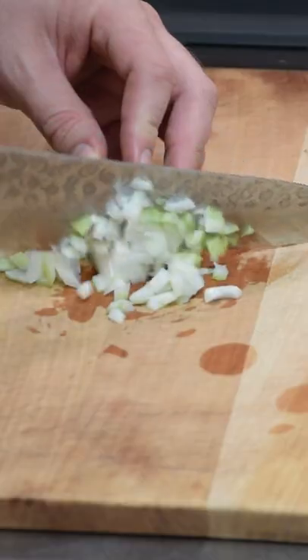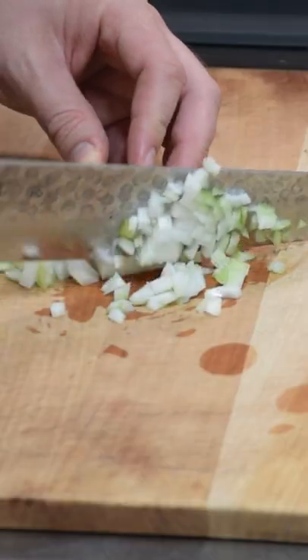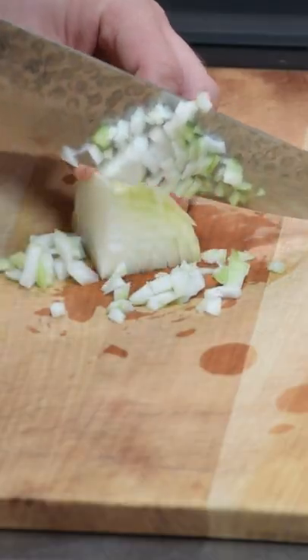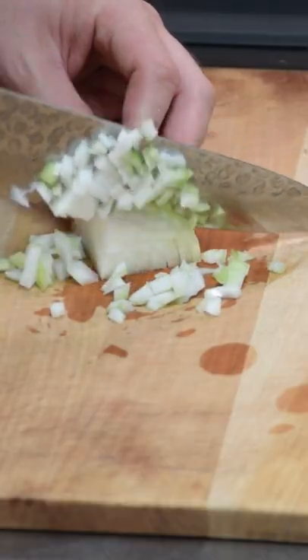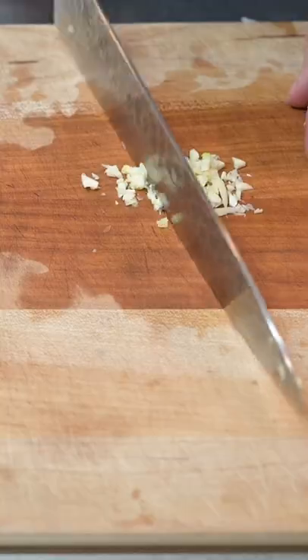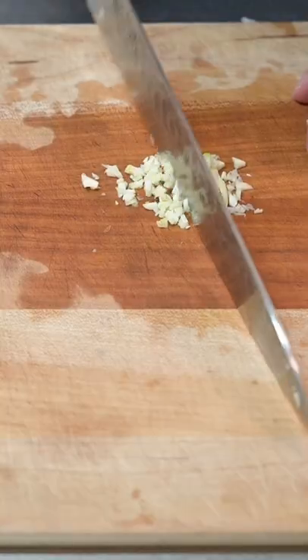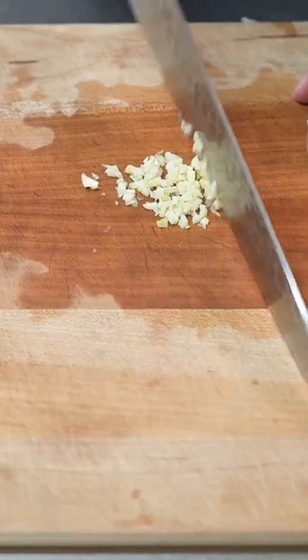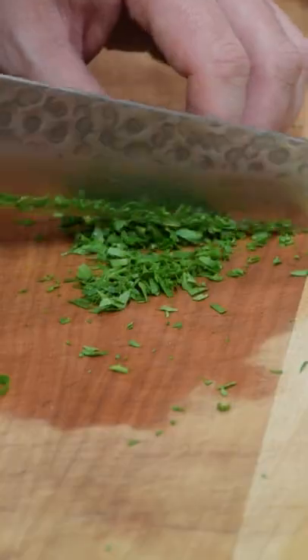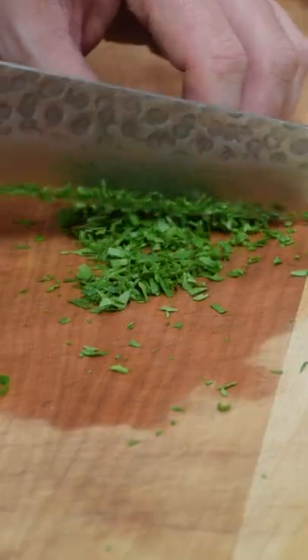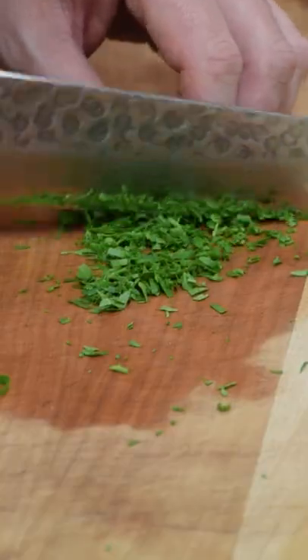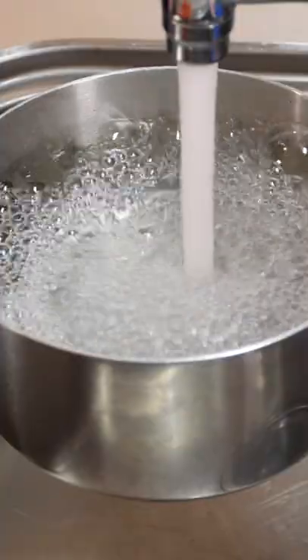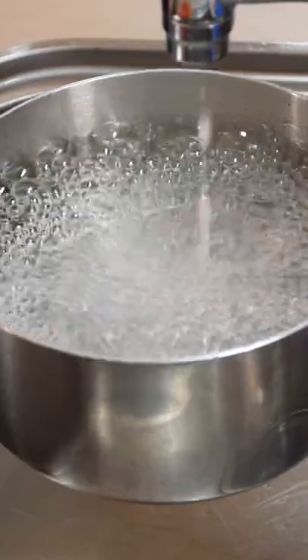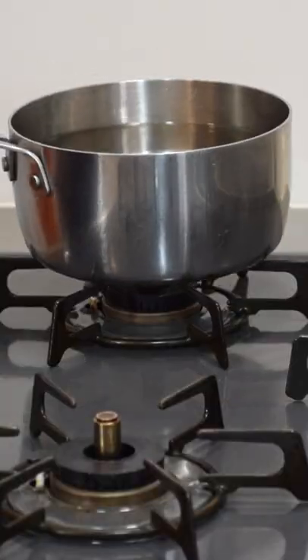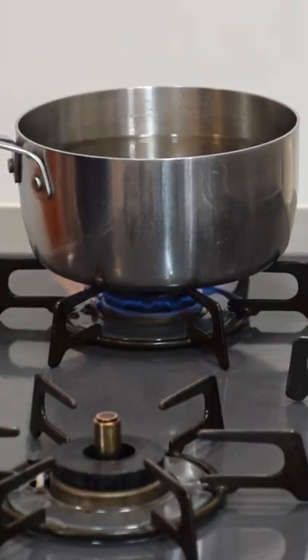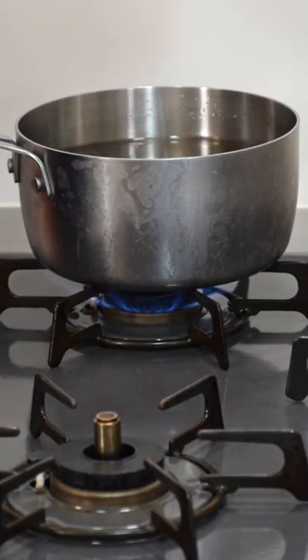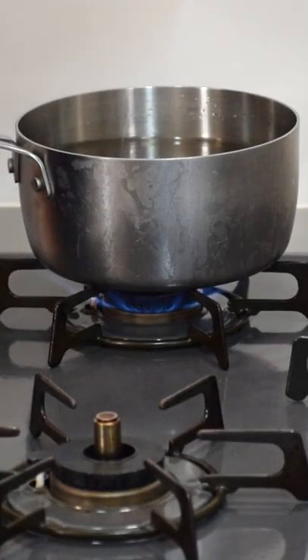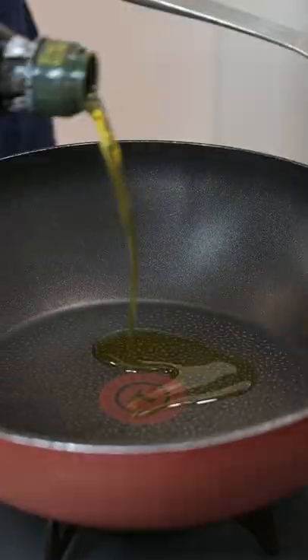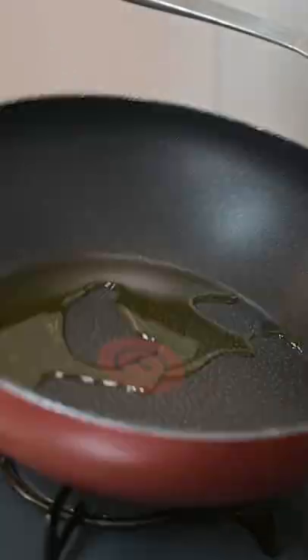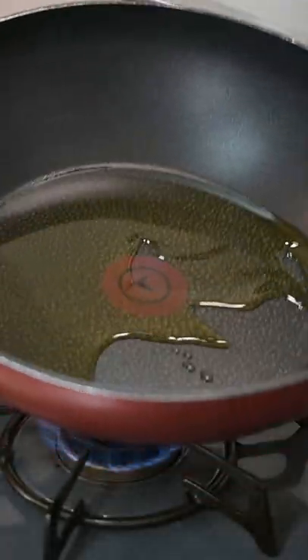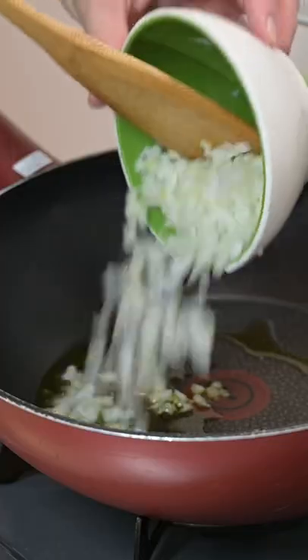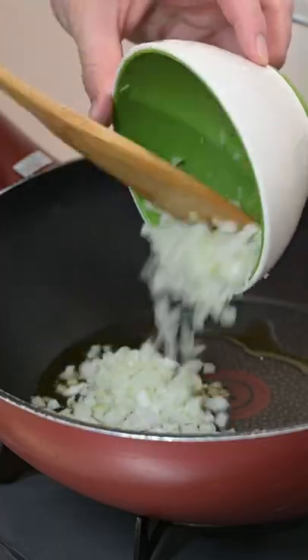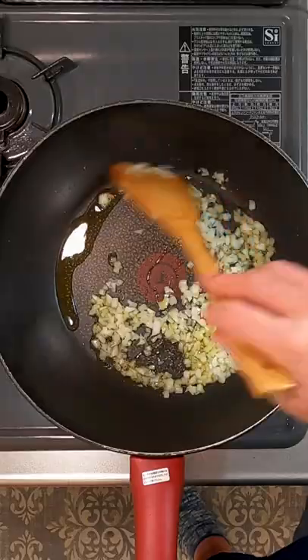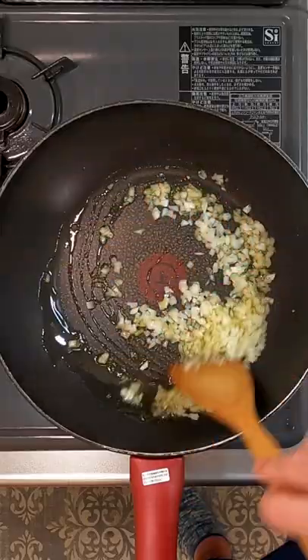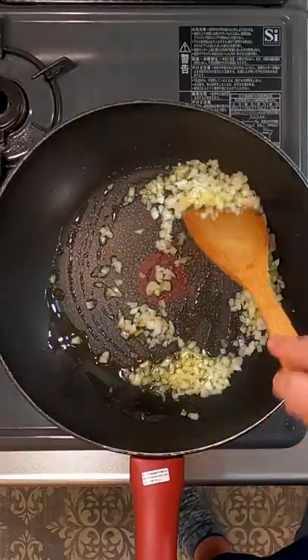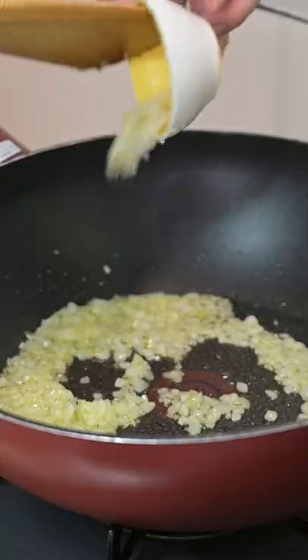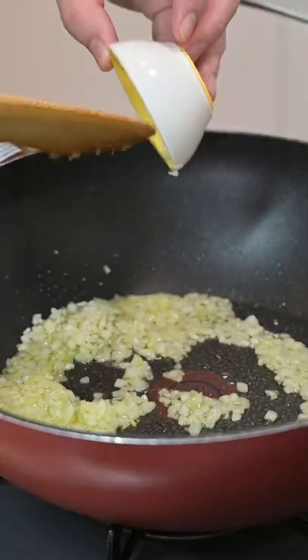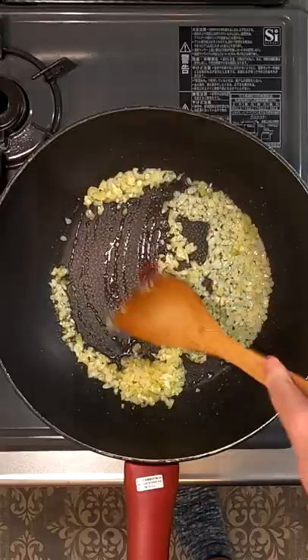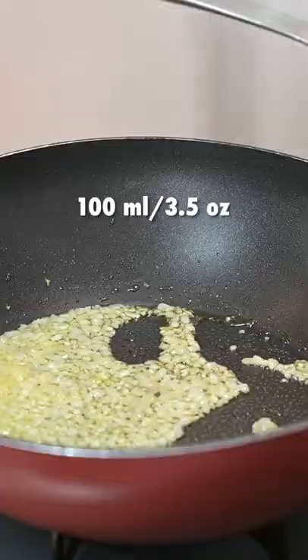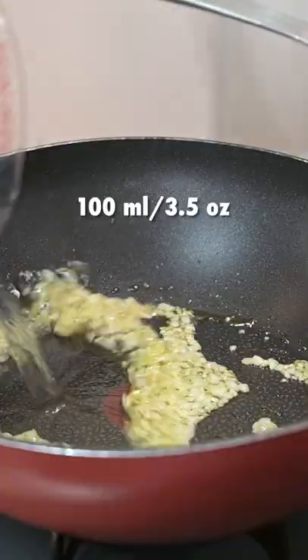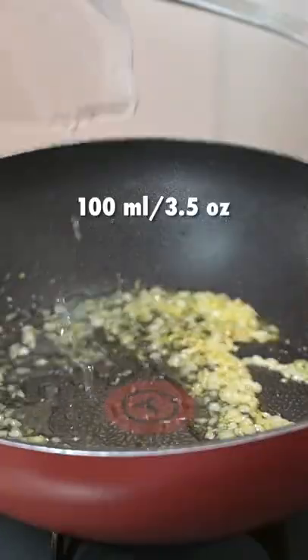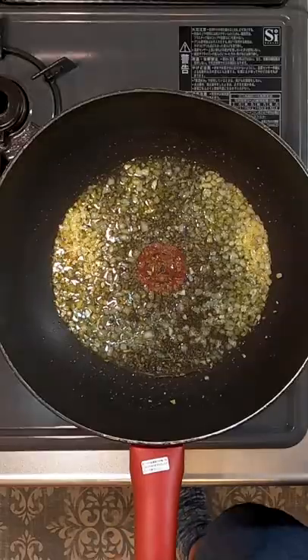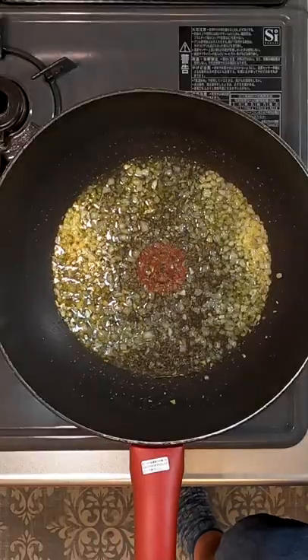First, let's dice a quarter of an onion, a clove of garlic, and some parsley. Put on the water for the pasta. Heat a little olive oil and sauté the onions. Add the garlic and white wine and let that simmer.